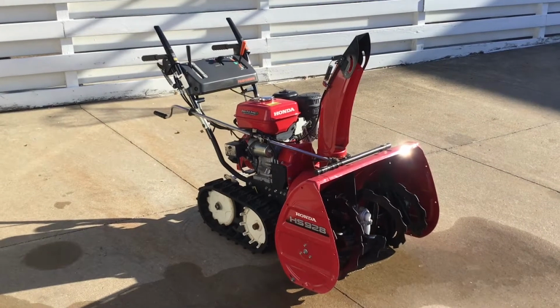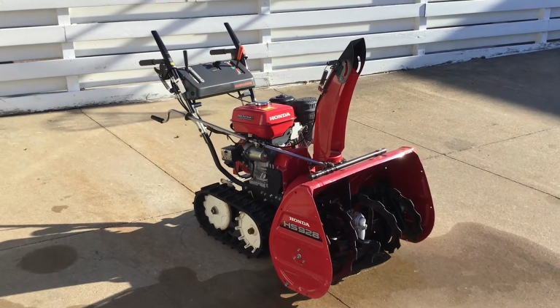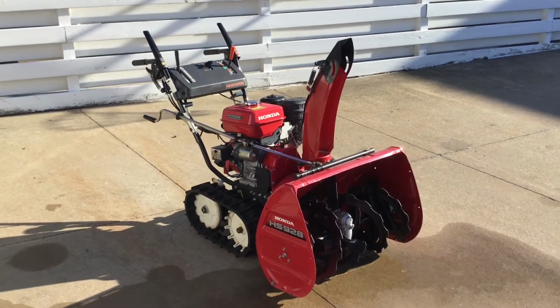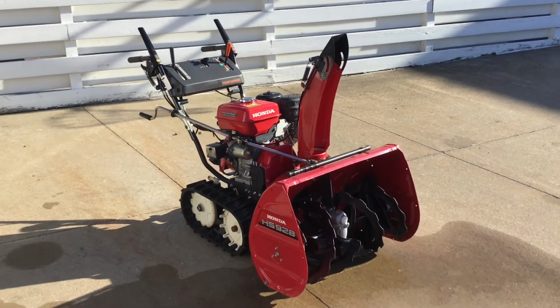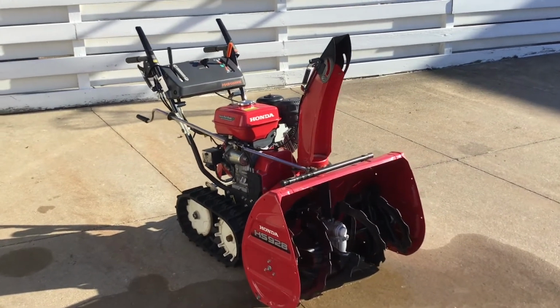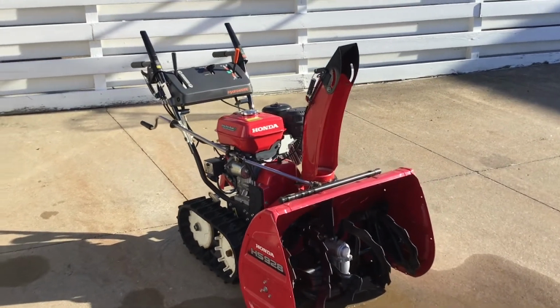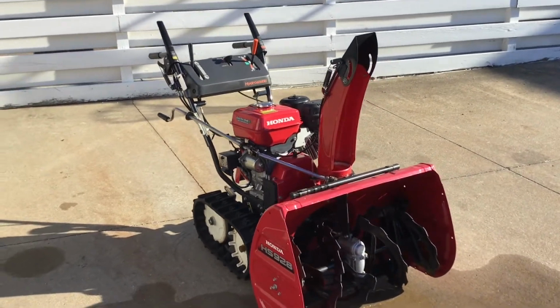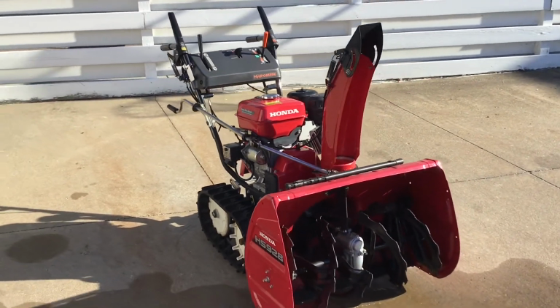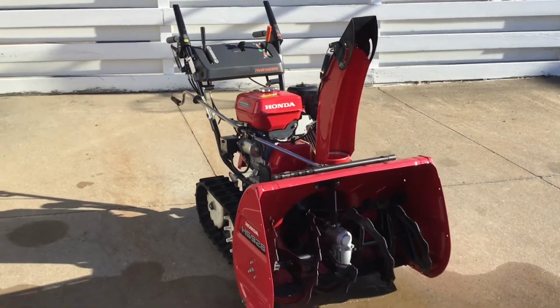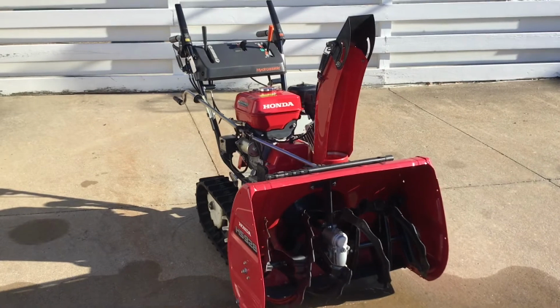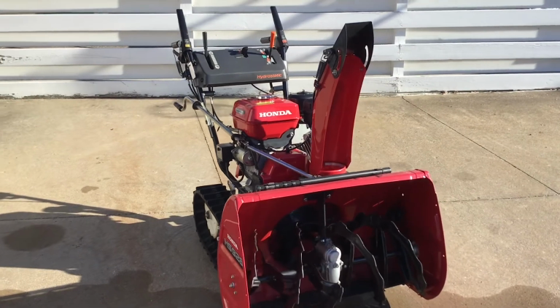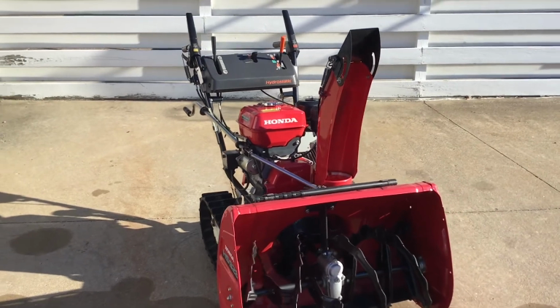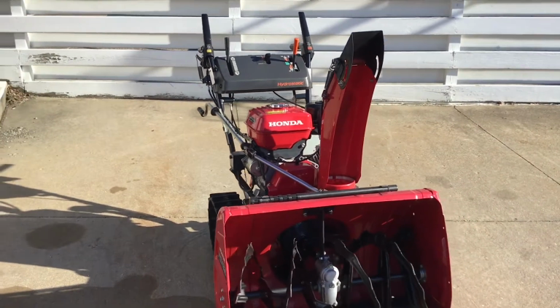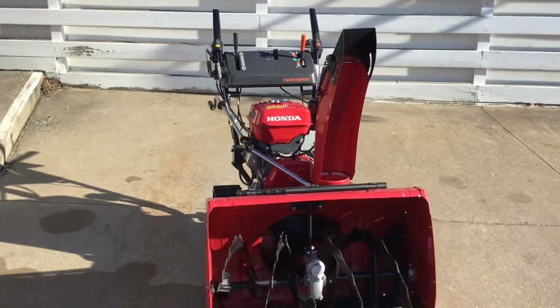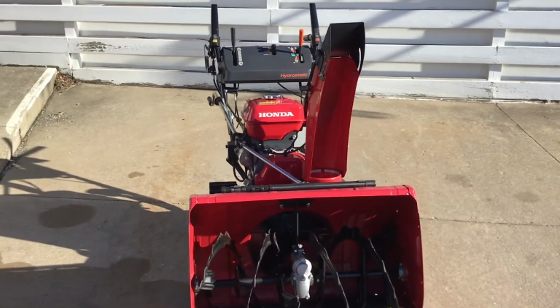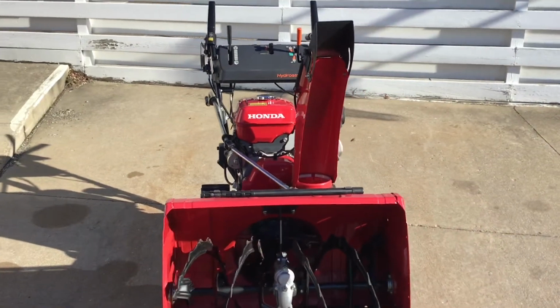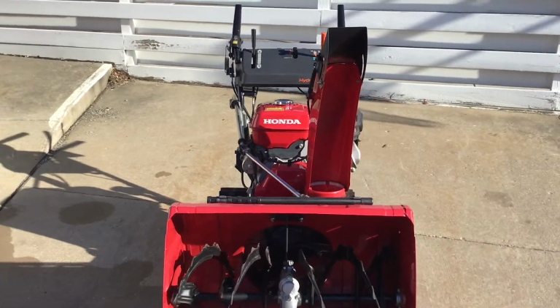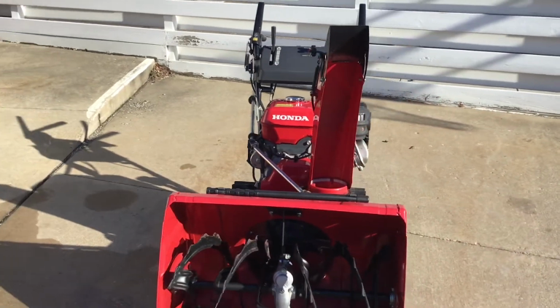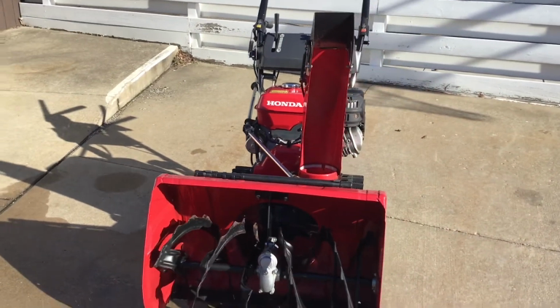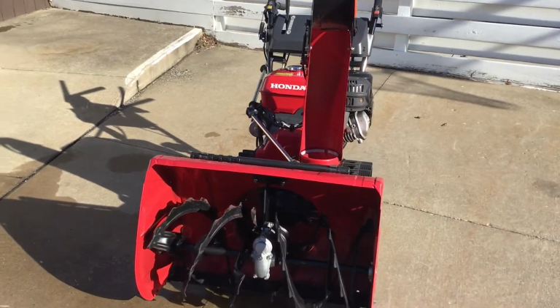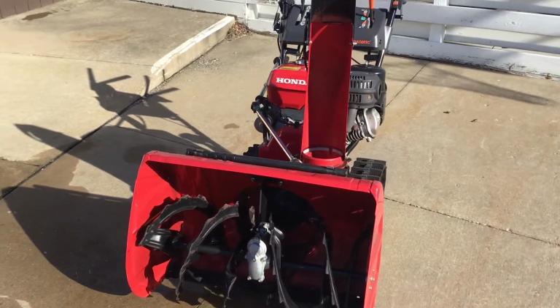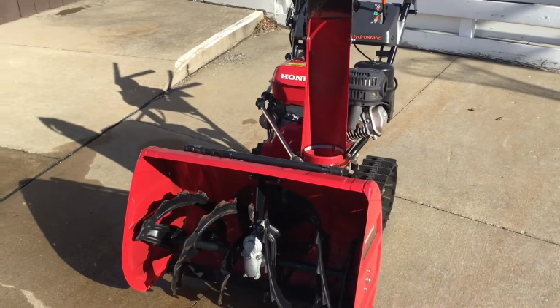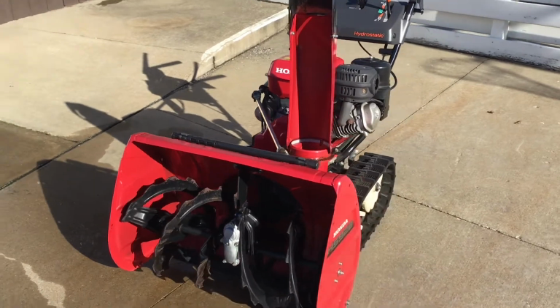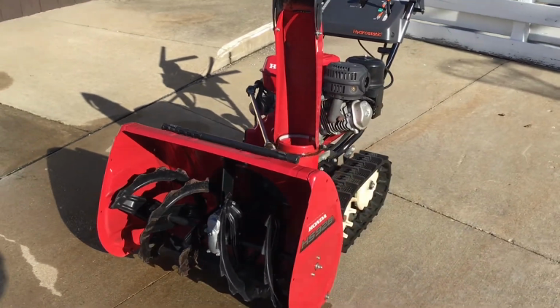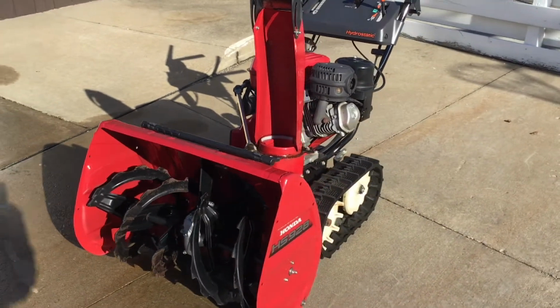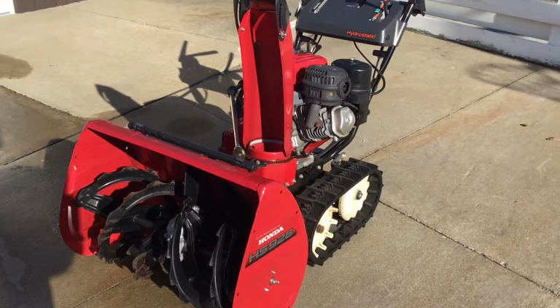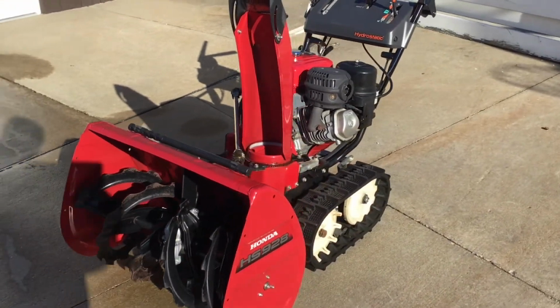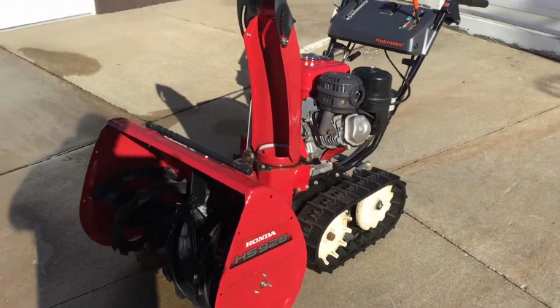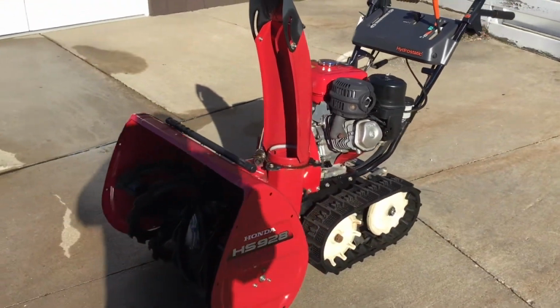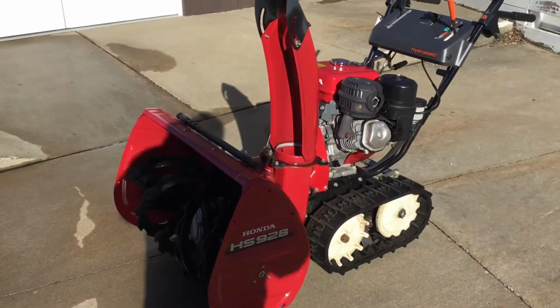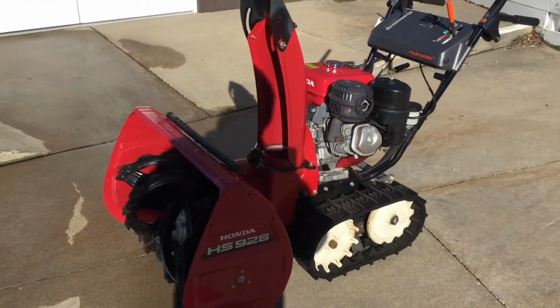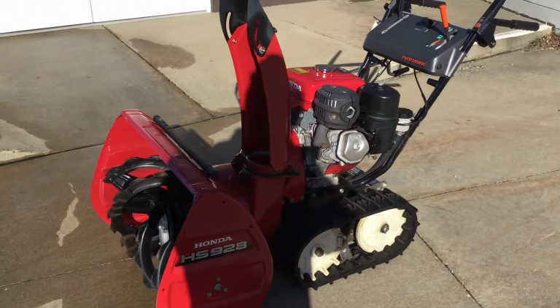Hello everybody, it's Dominic with Horse Park Honda here. I'm going to be showing you a new addition to our pre-owned power equipment inventory. This is a Honda HS928 two-stage snowblower.